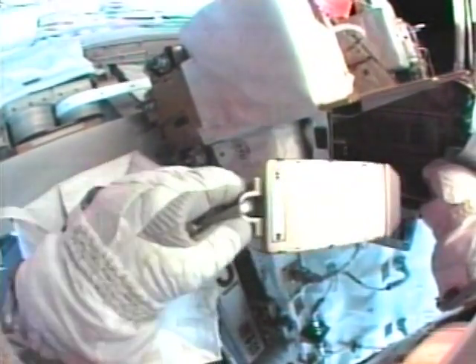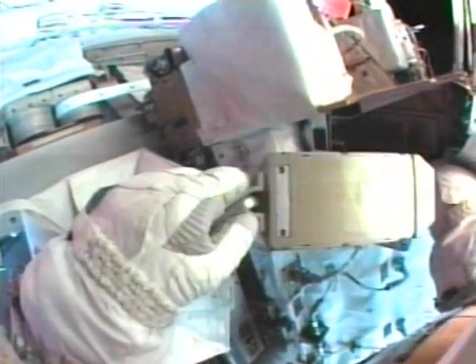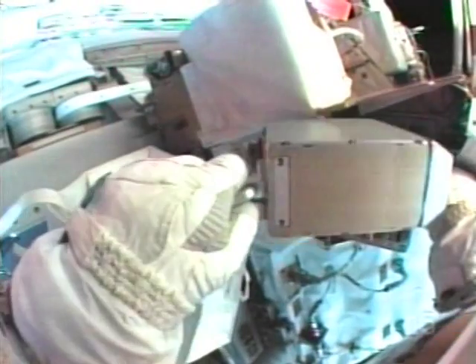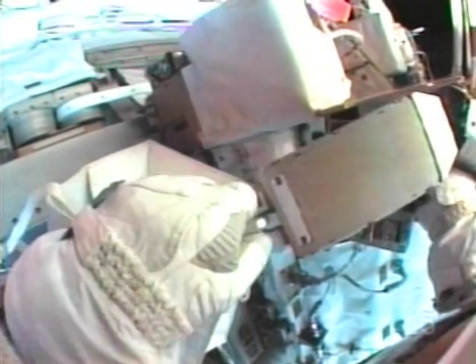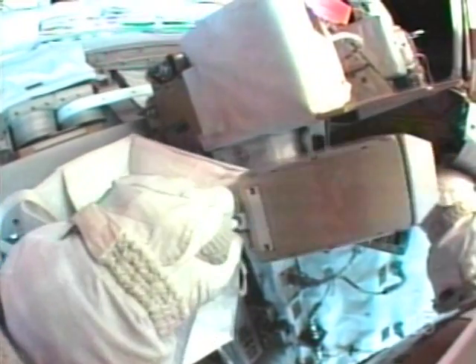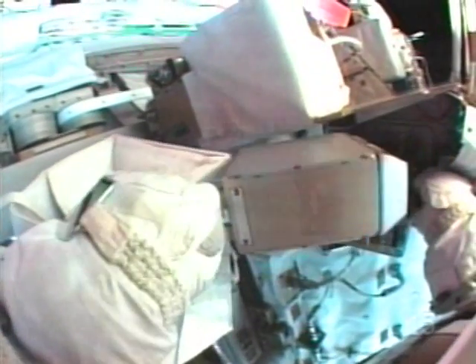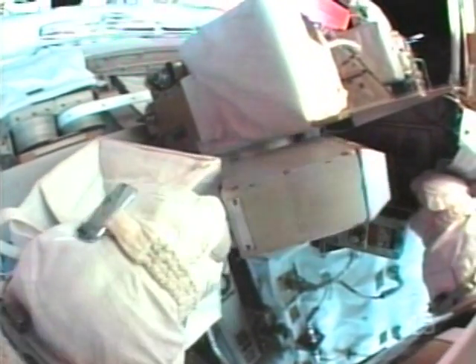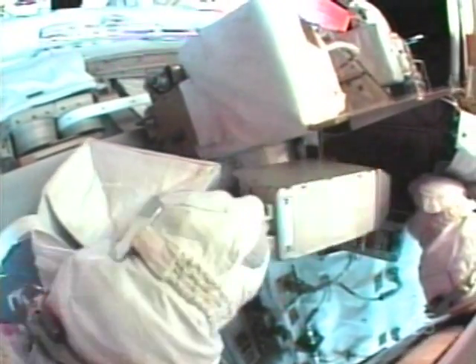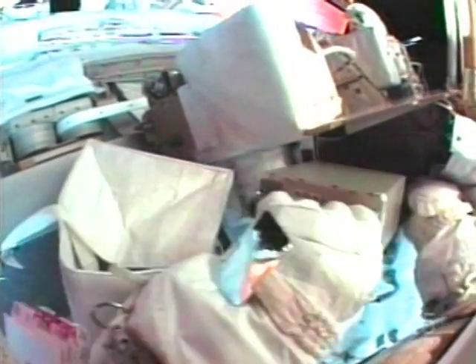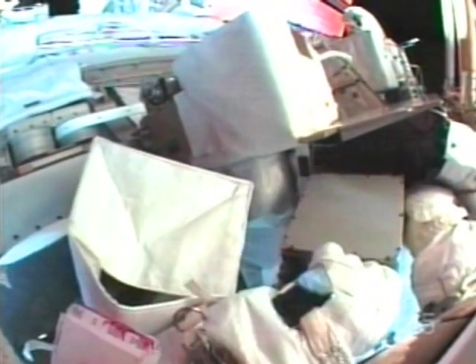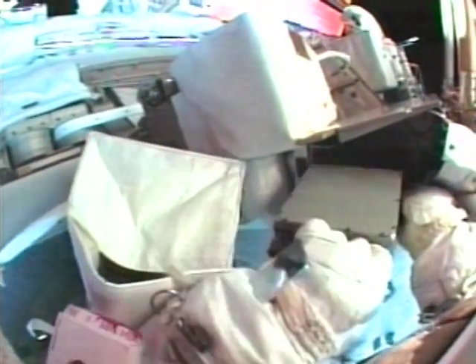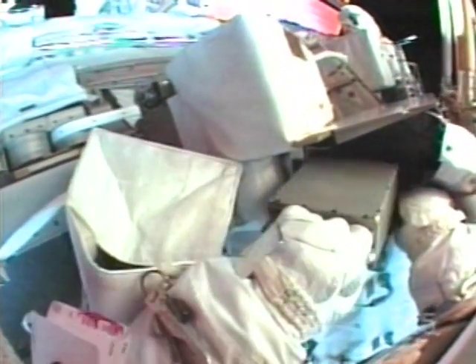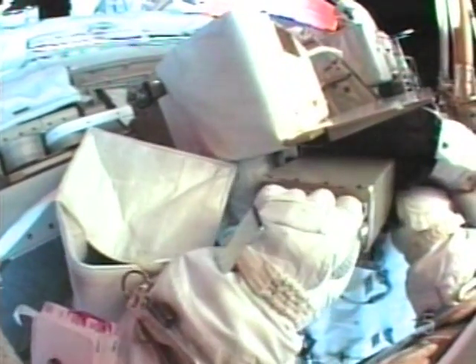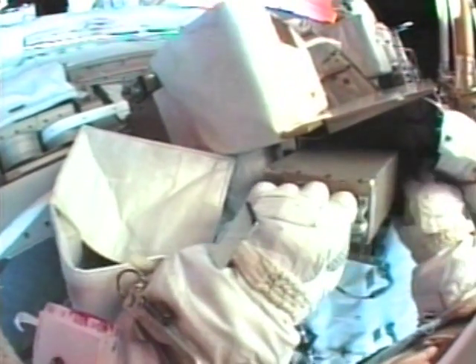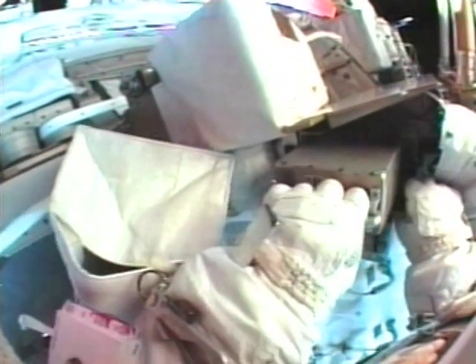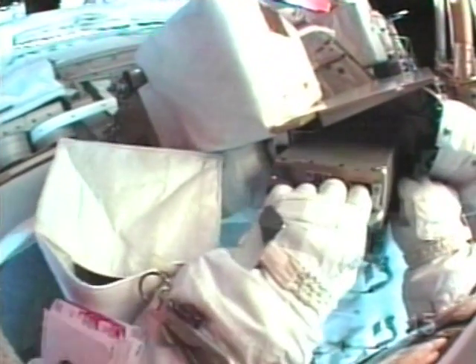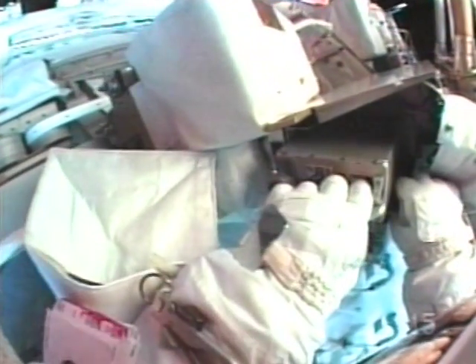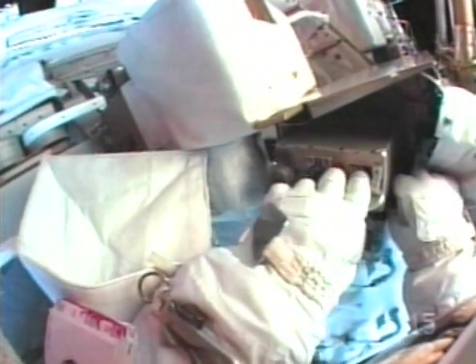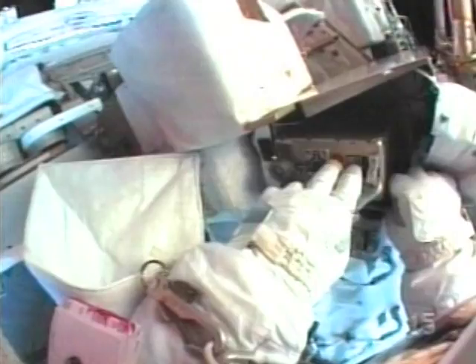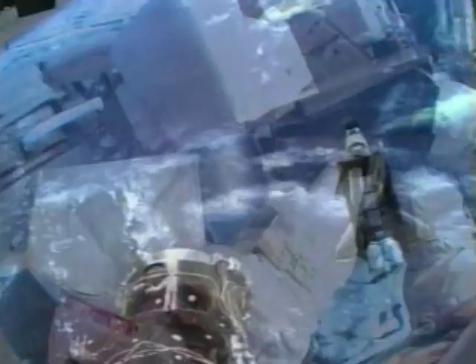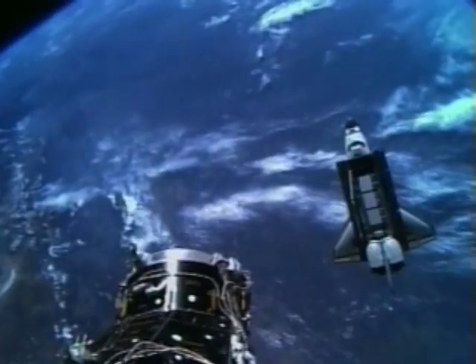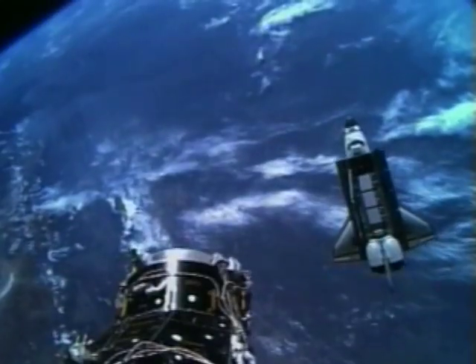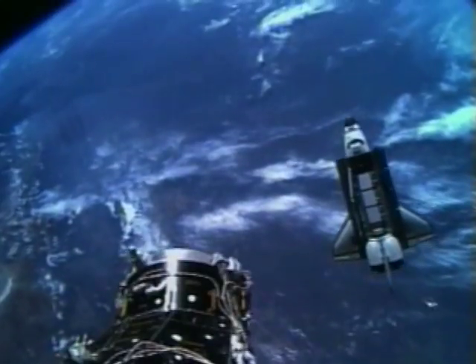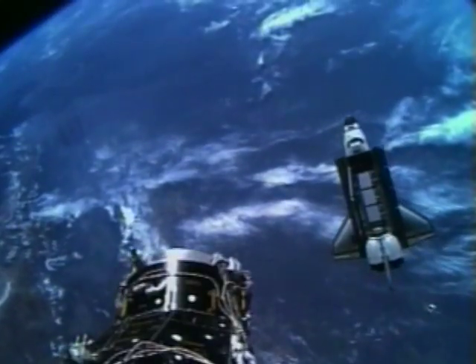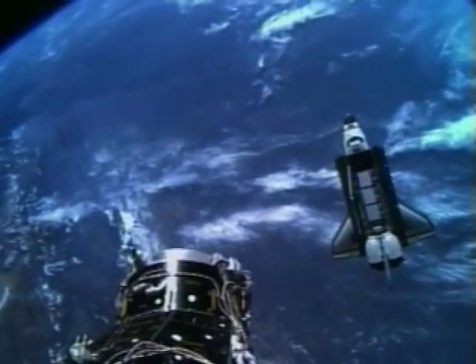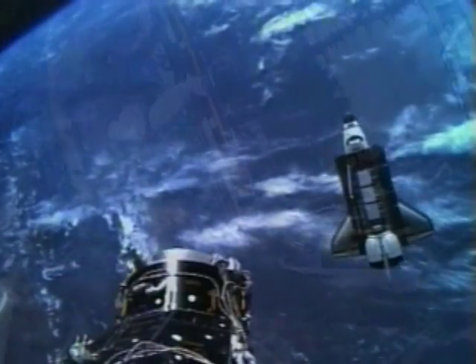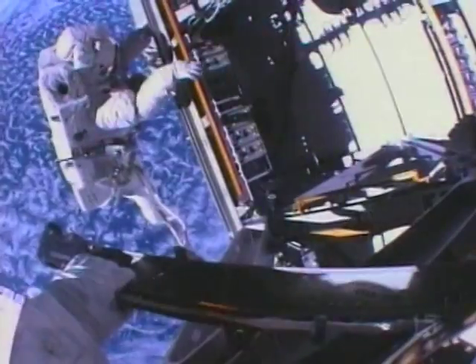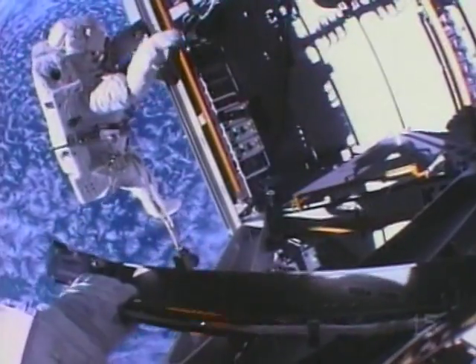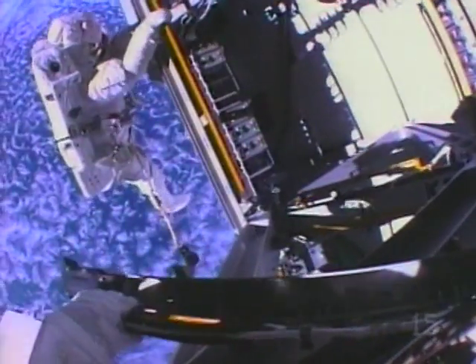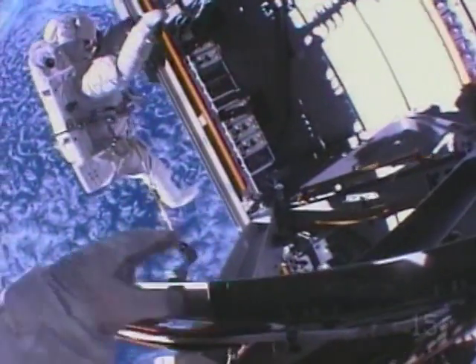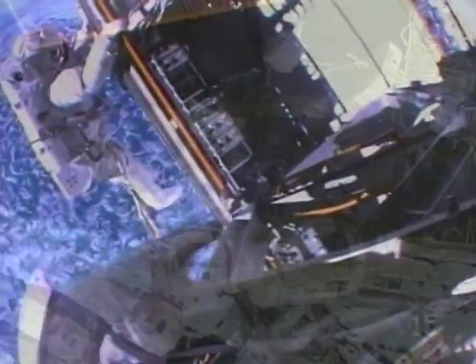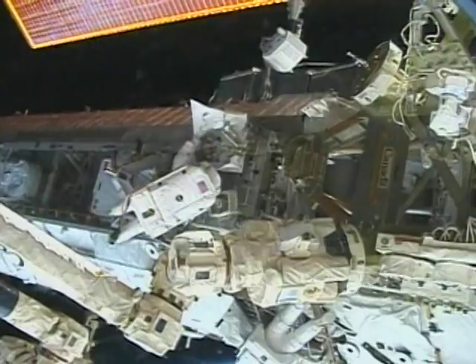It is not easy to work in a spacesuit. It is difficult to hold tools in the big gloves. Also, the astronauts are weightless, and this makes it difficult to work as well.